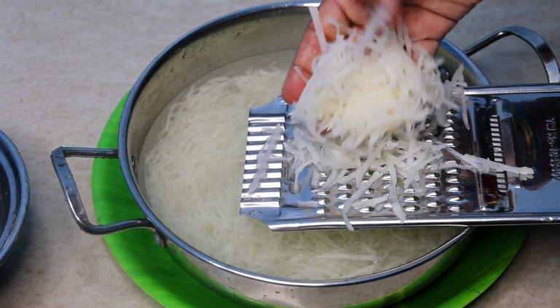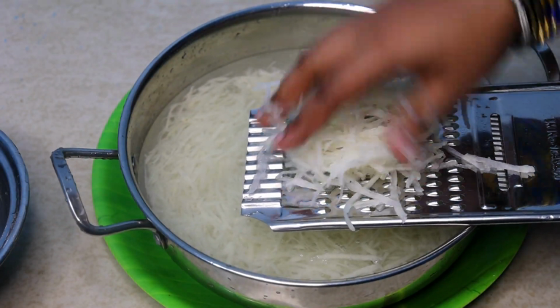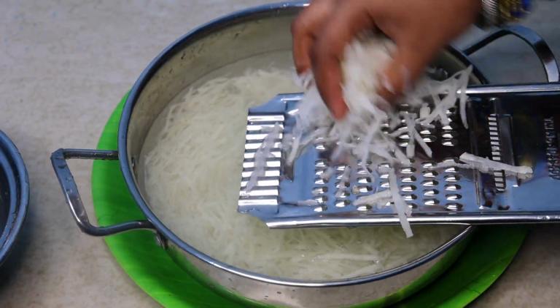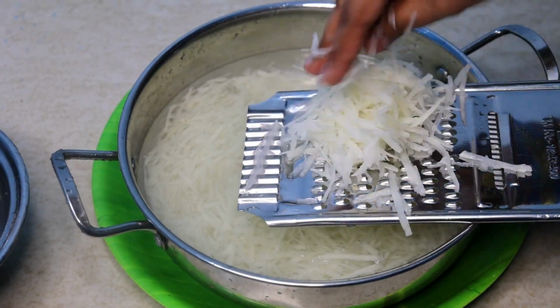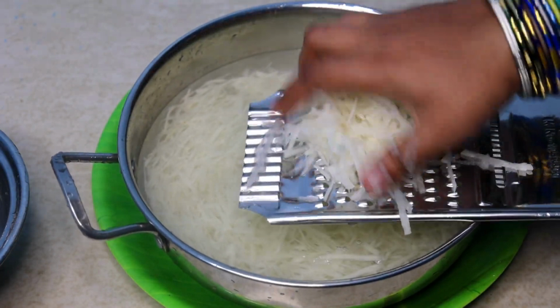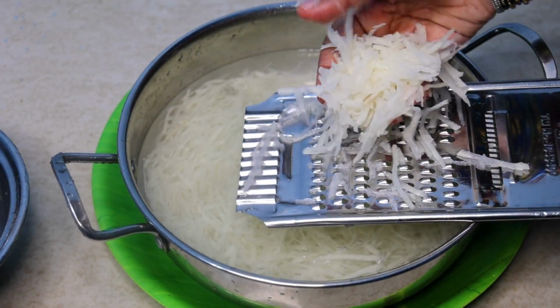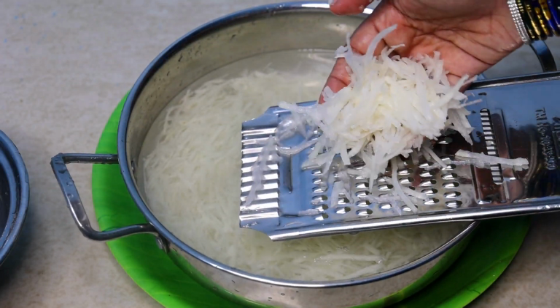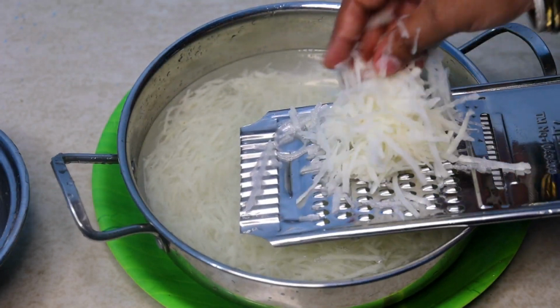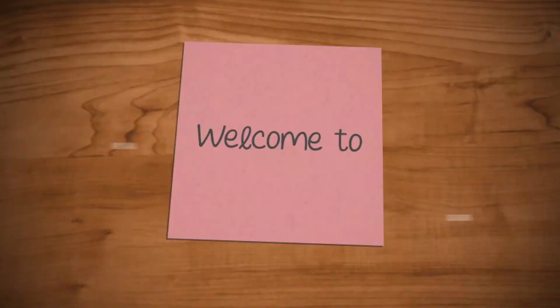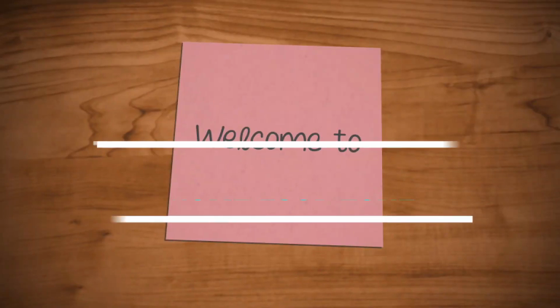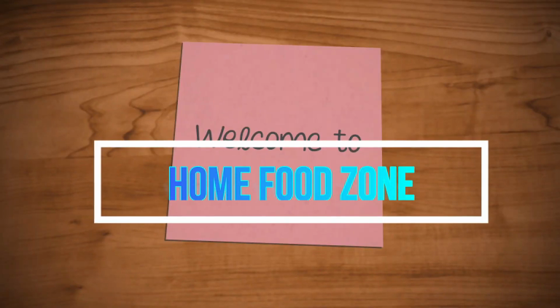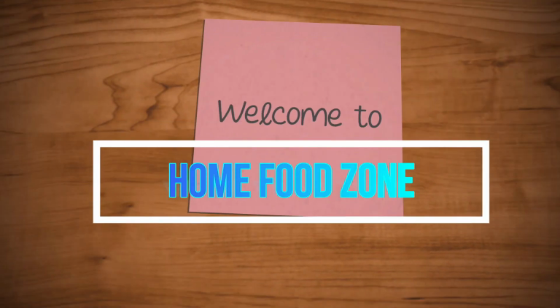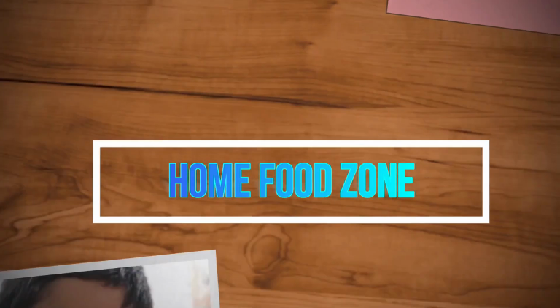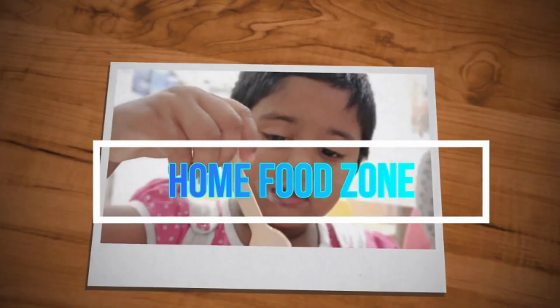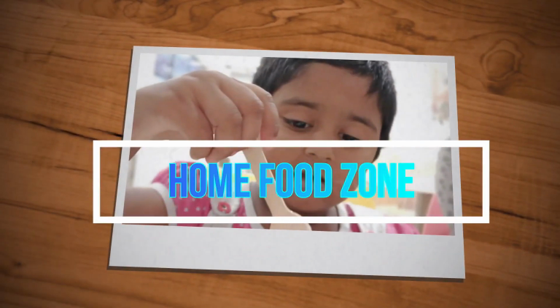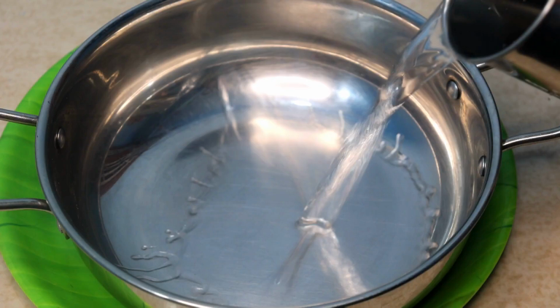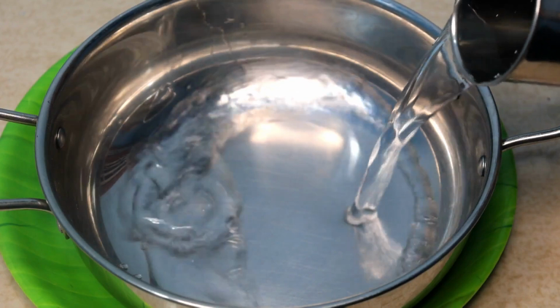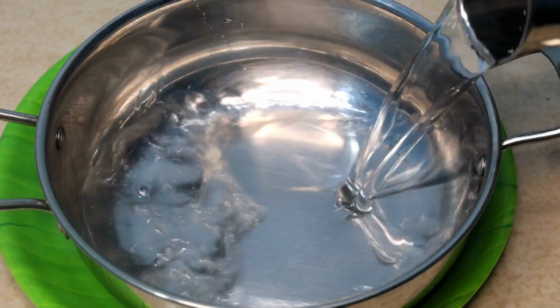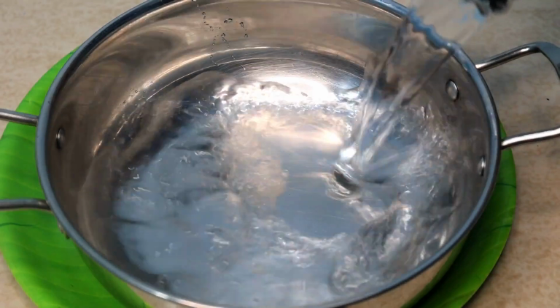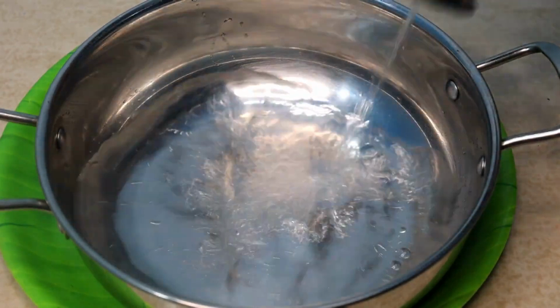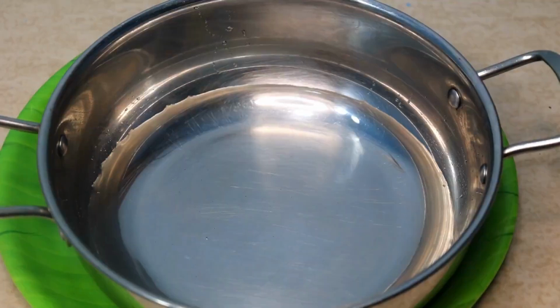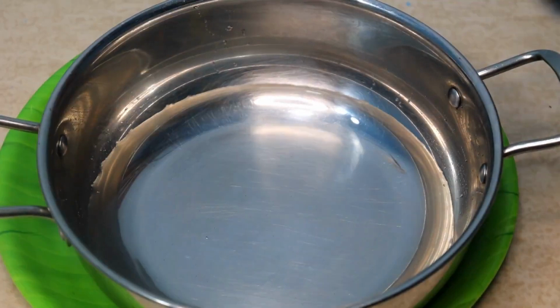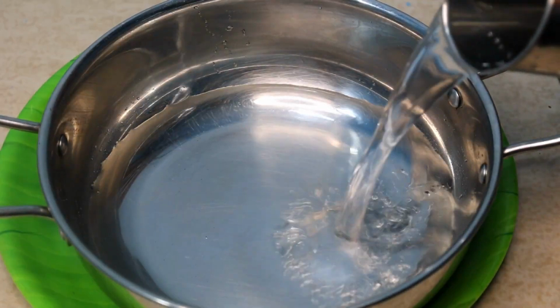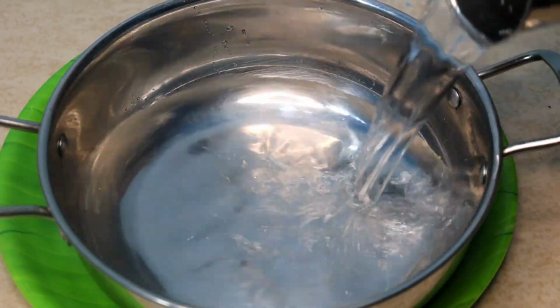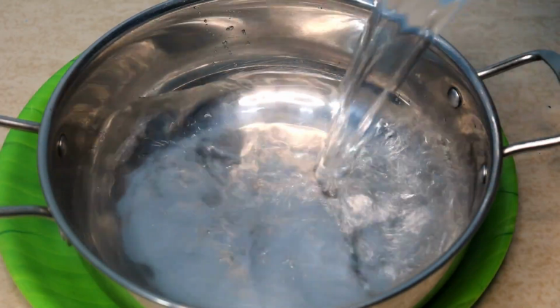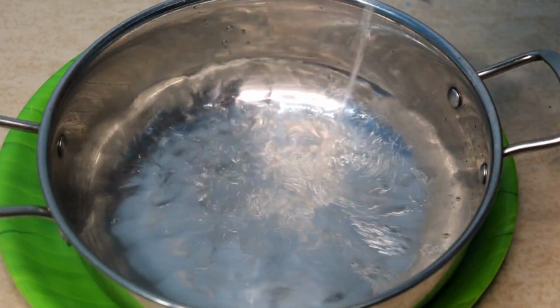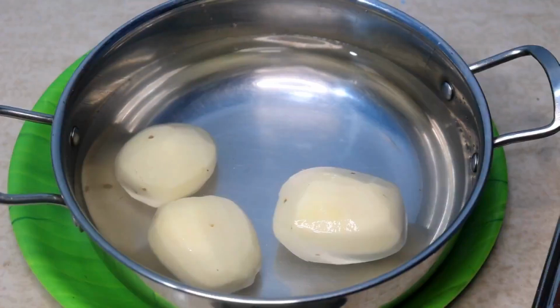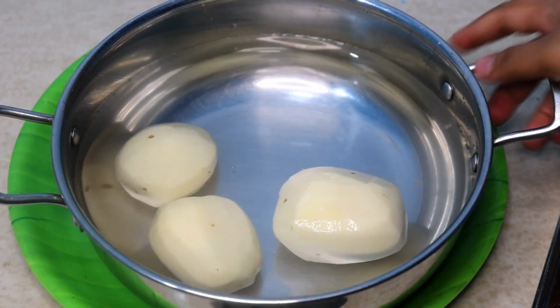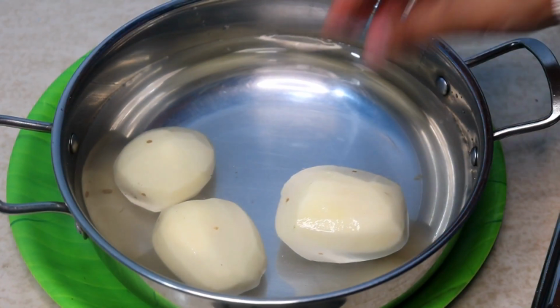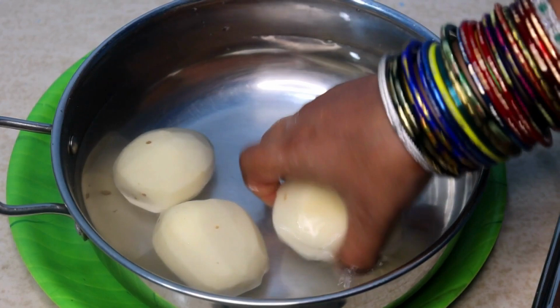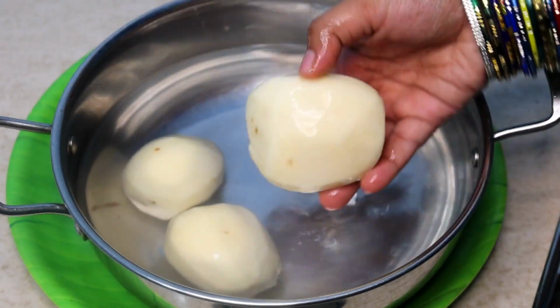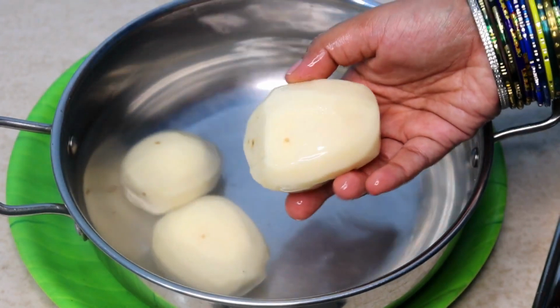Let's see how we do it. Put a bowl in a bowl. Add 4 cups of water, then 3 cups of water.